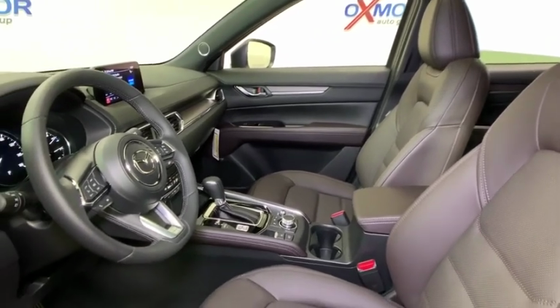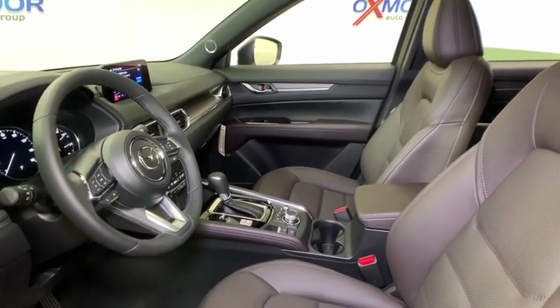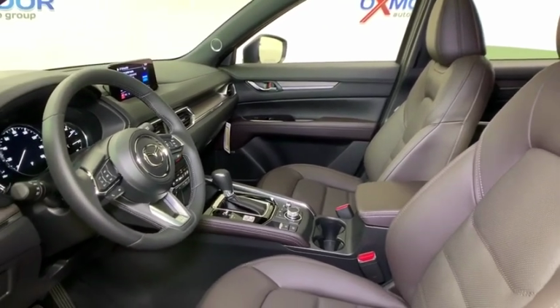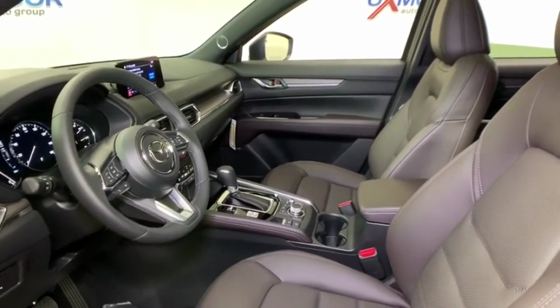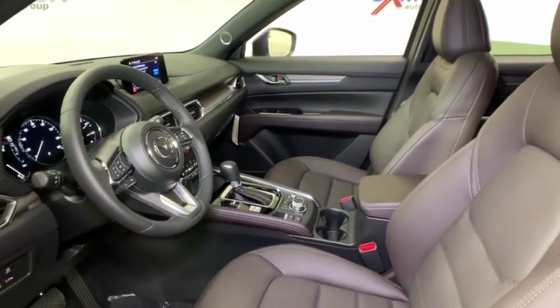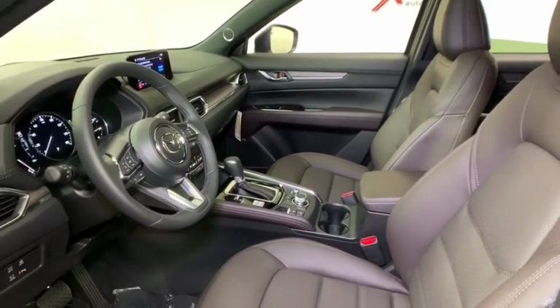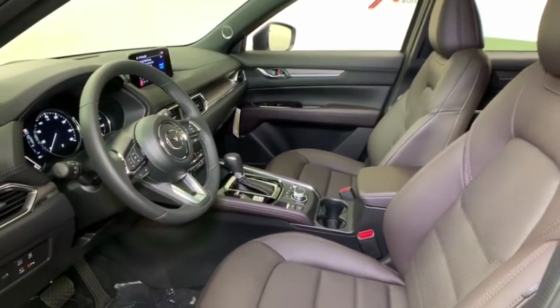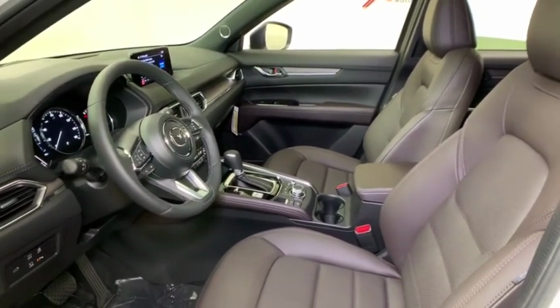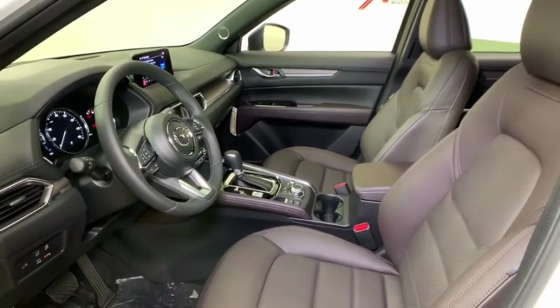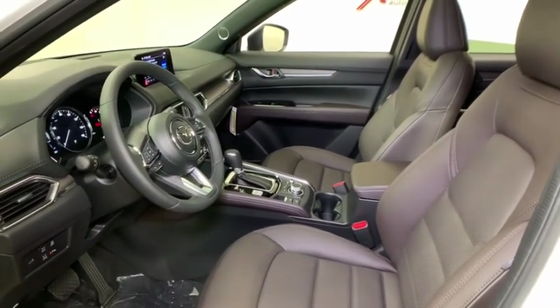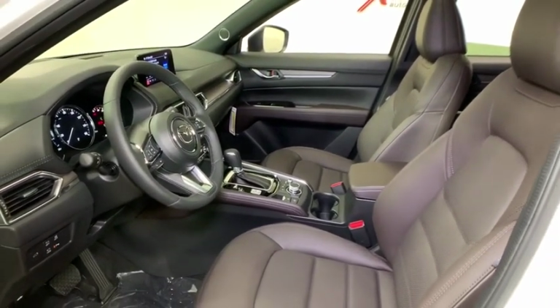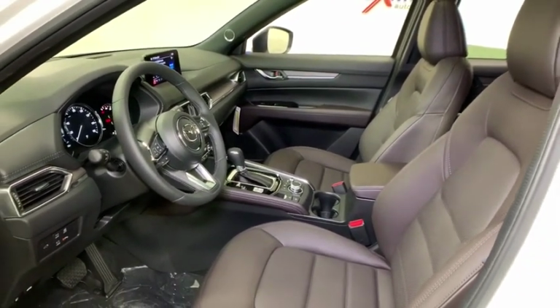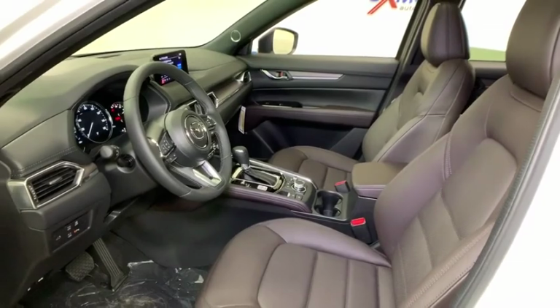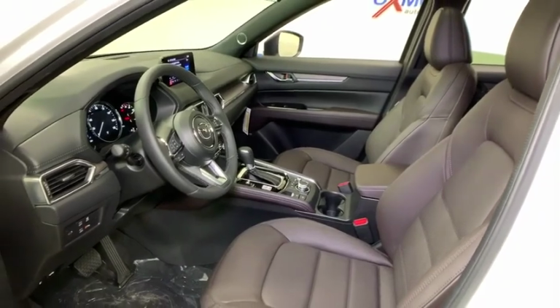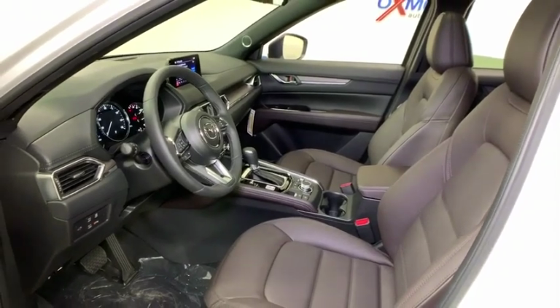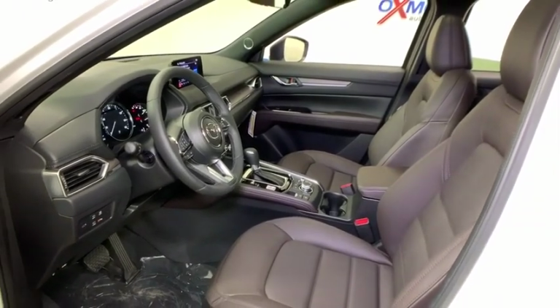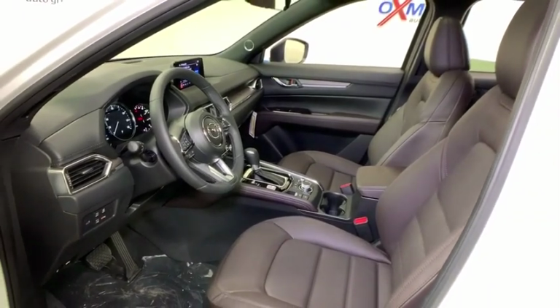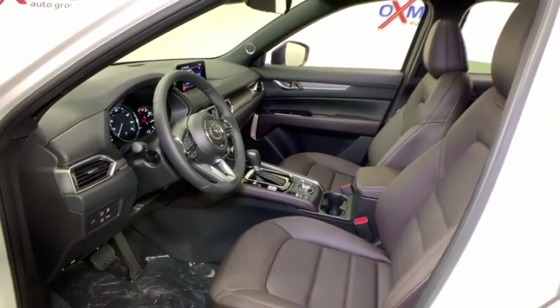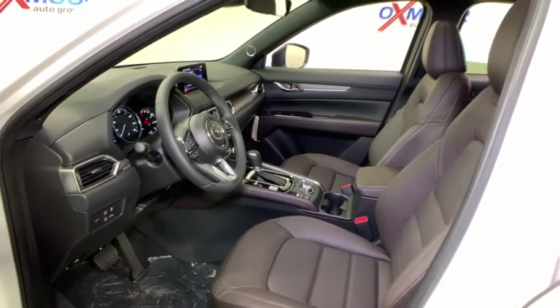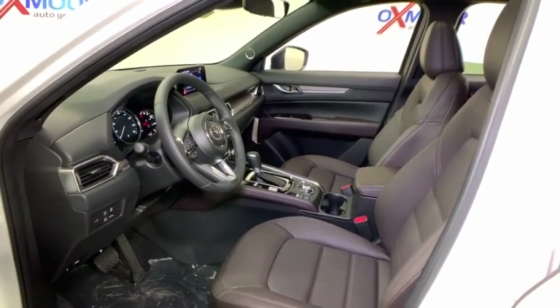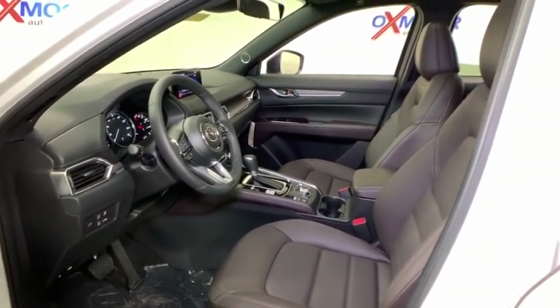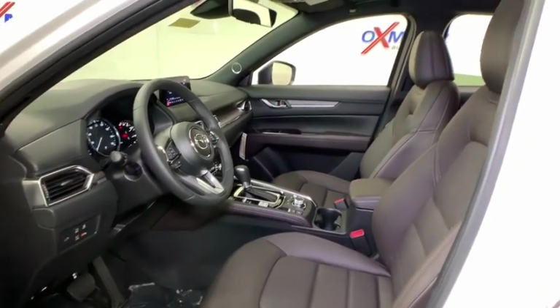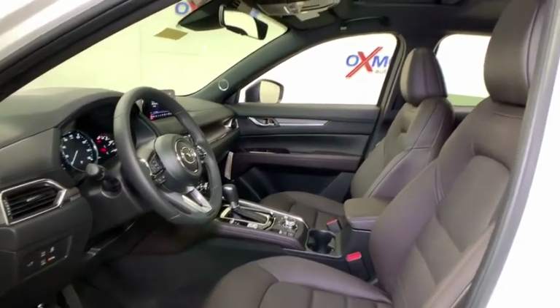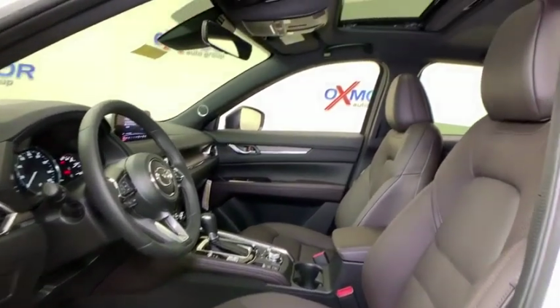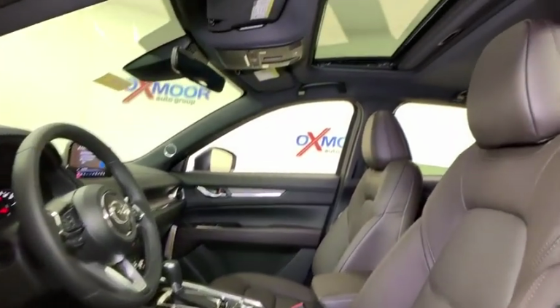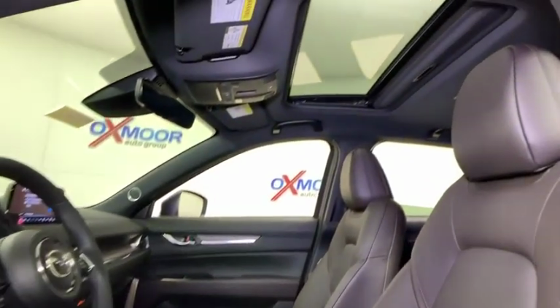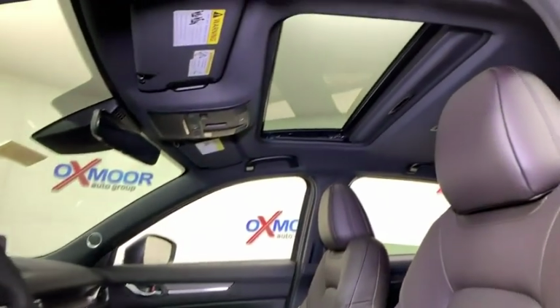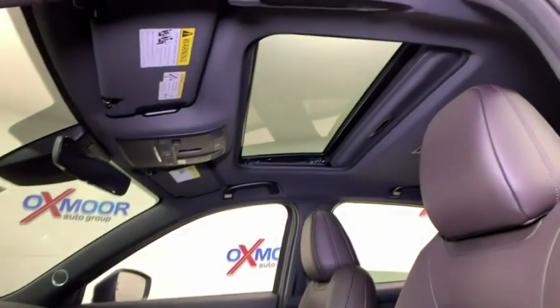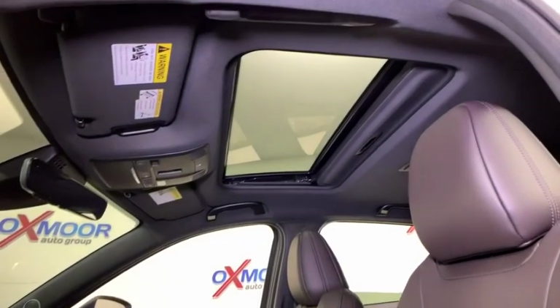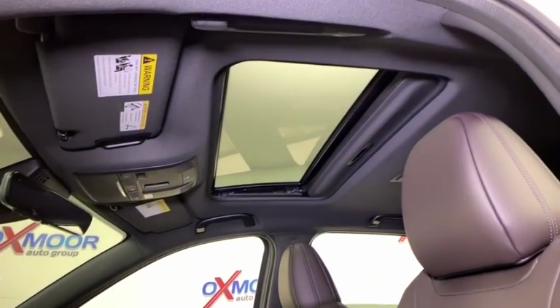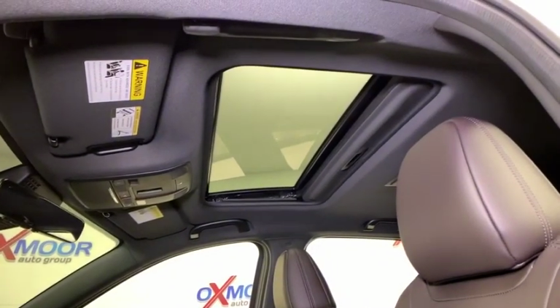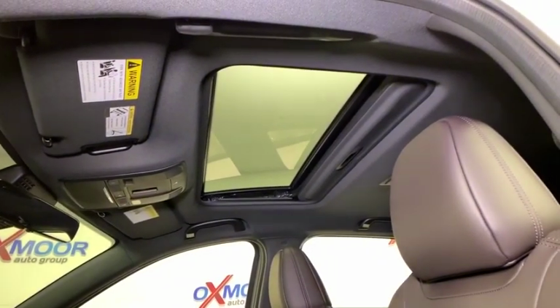Electronic stability control, heated front seat, fog lights, heated steering wheel, power windows, rear window defroster, trip computer, power moonroof, overhead console.